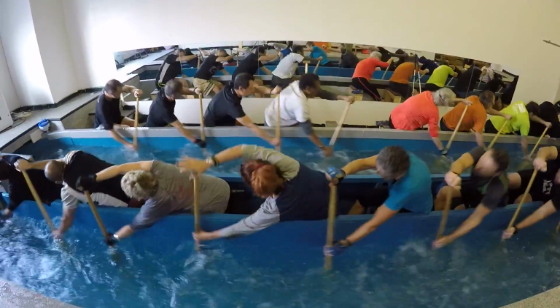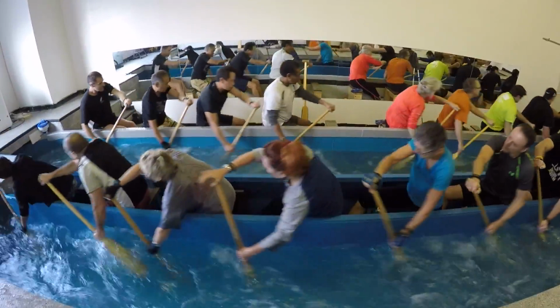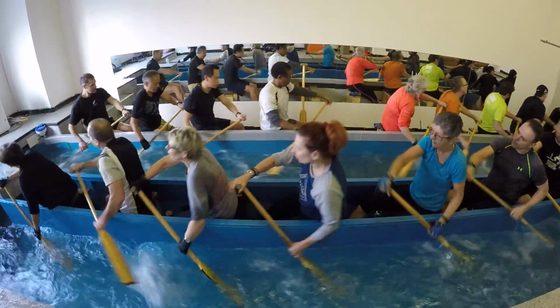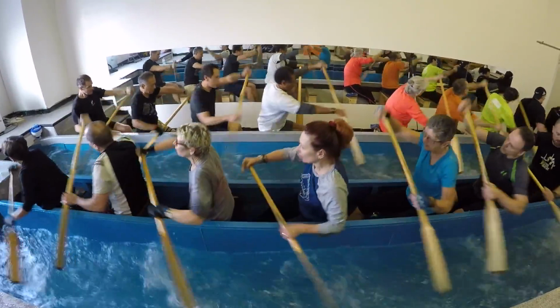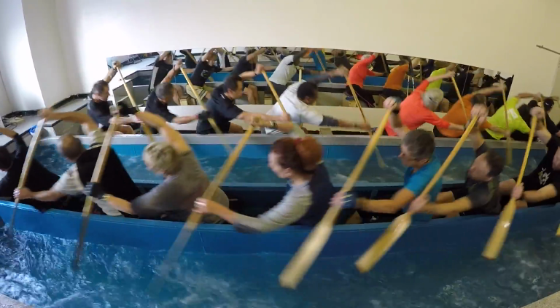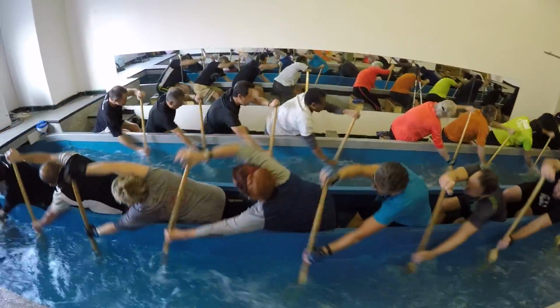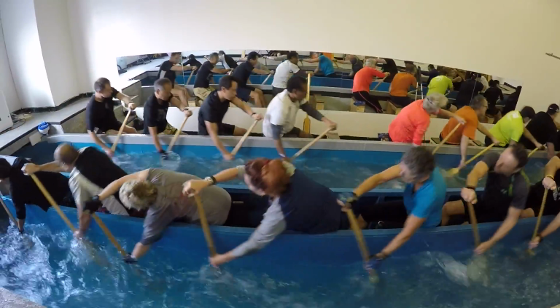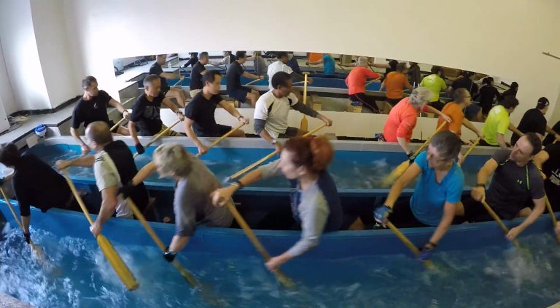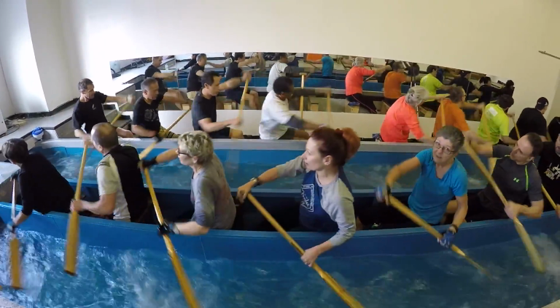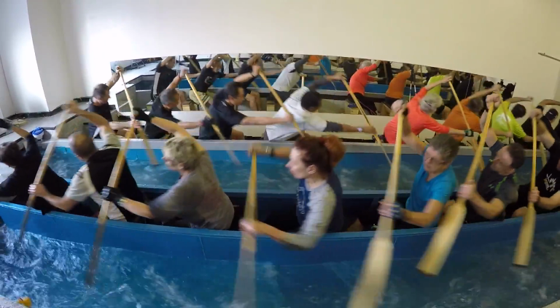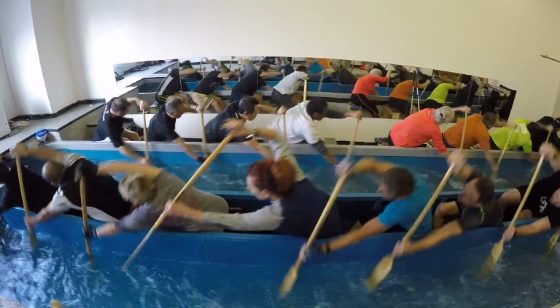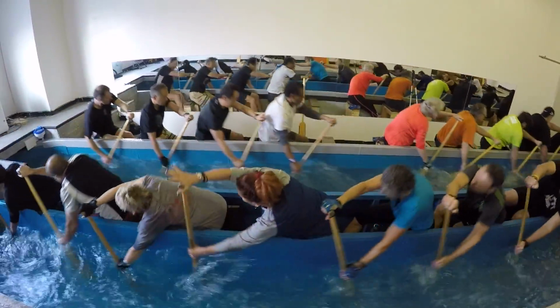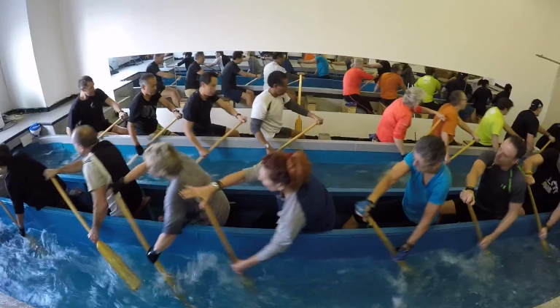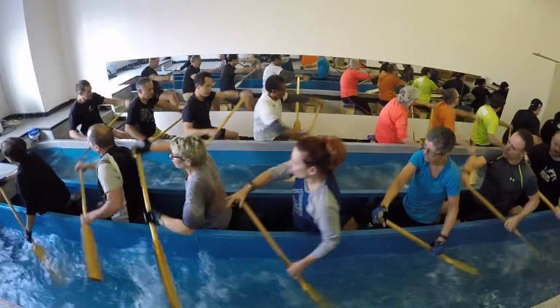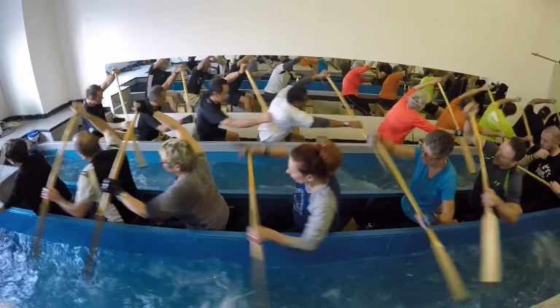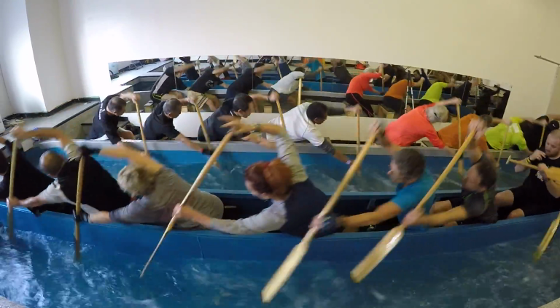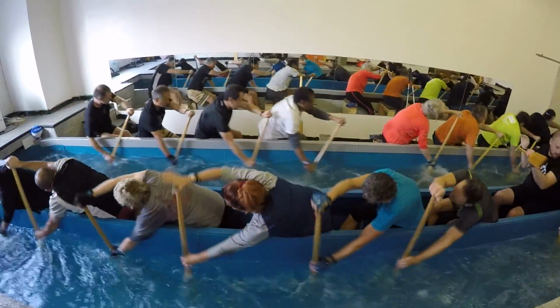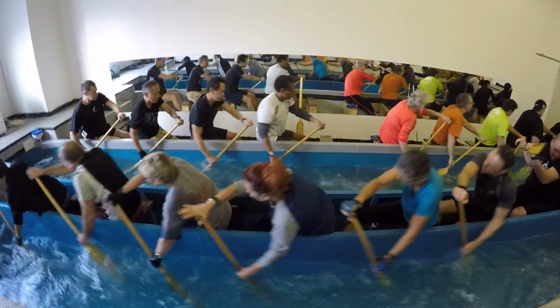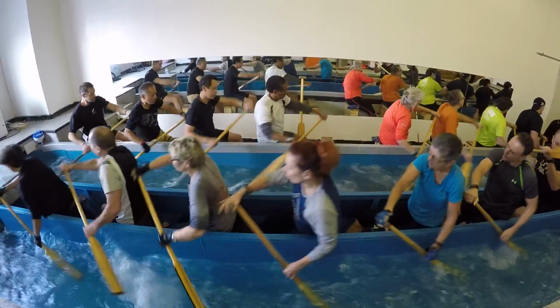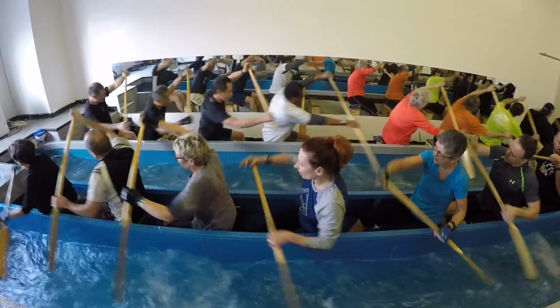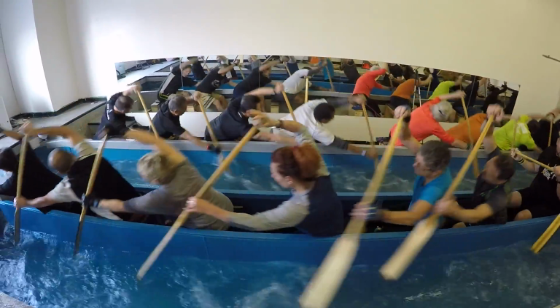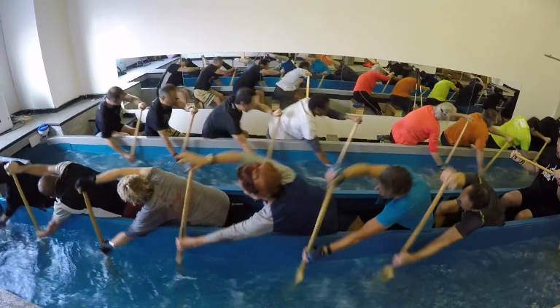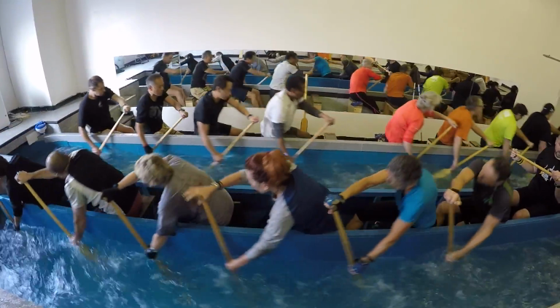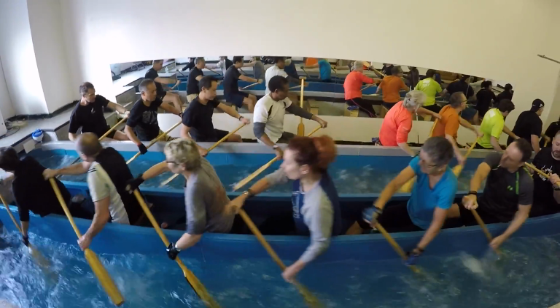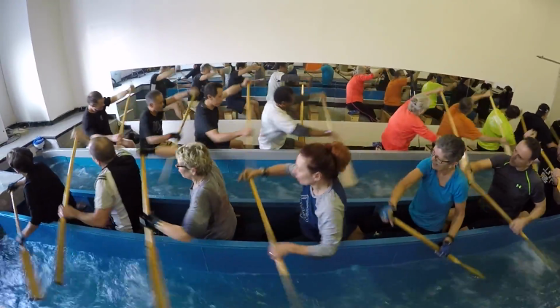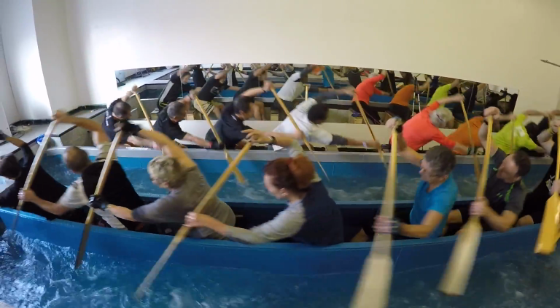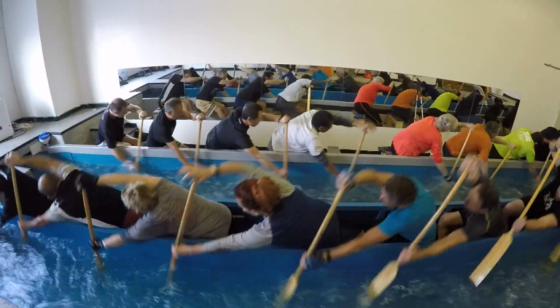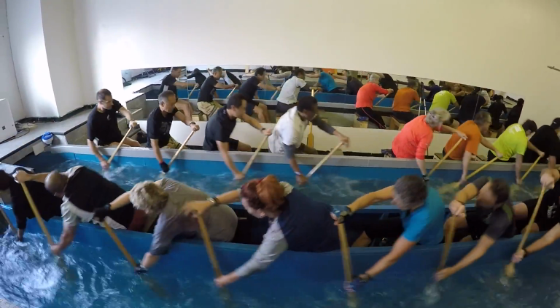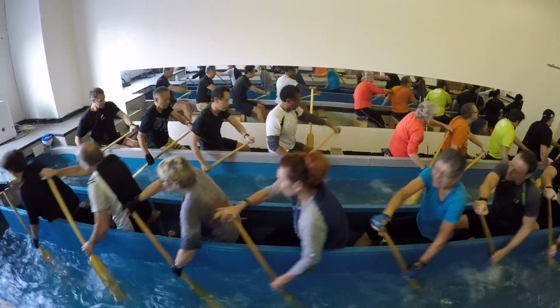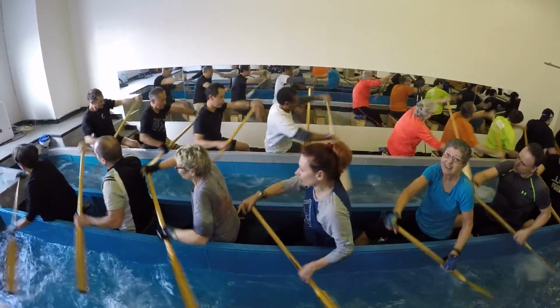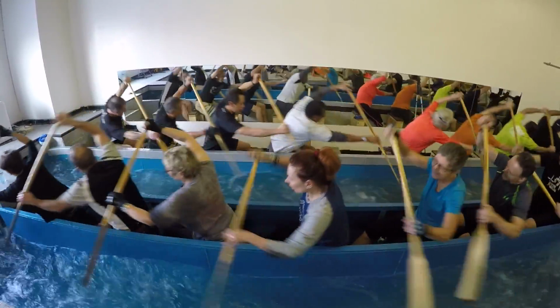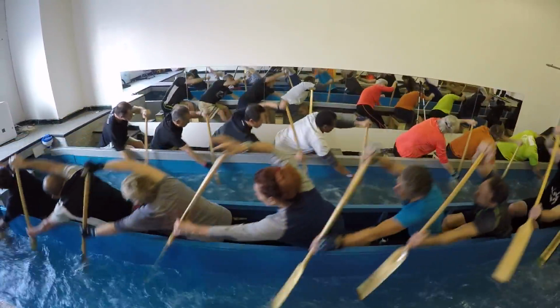Use your body to sink the blade, not your top hand. See that splash you've been getting? That's because you're driving down with your hands.